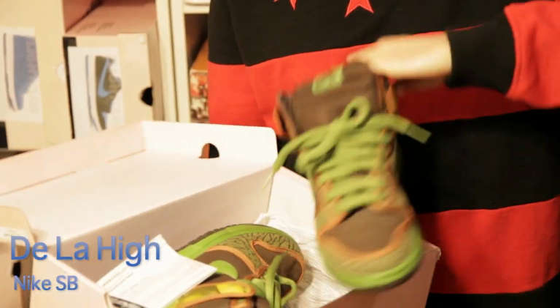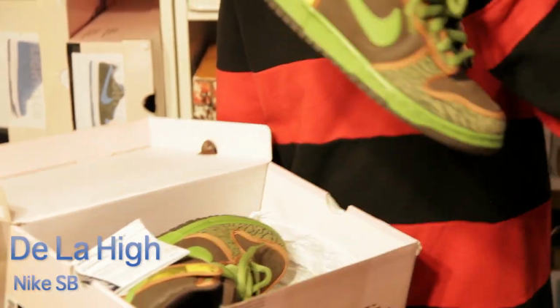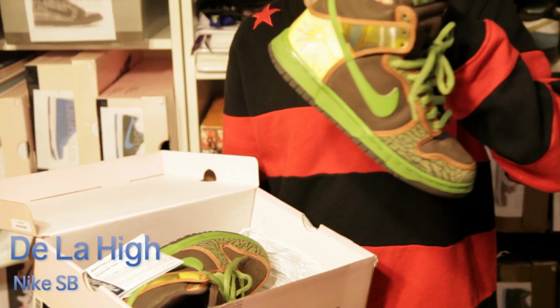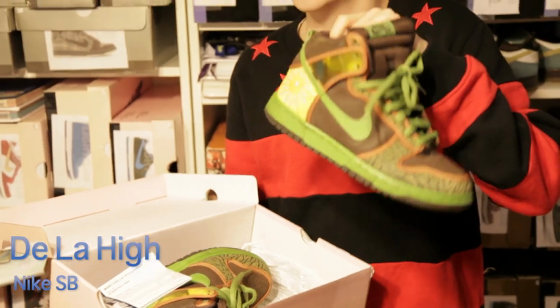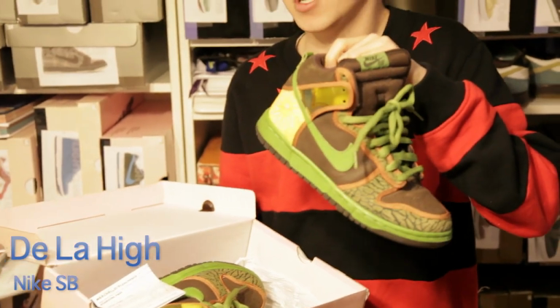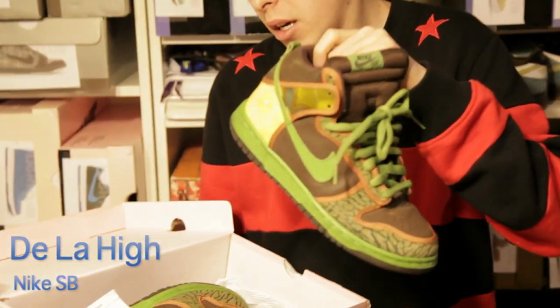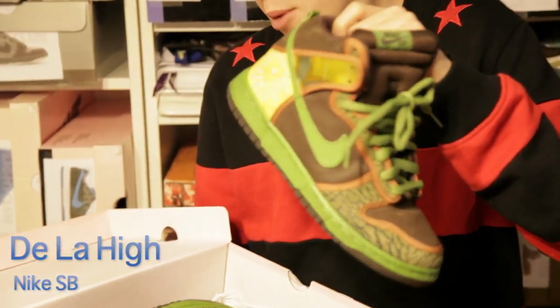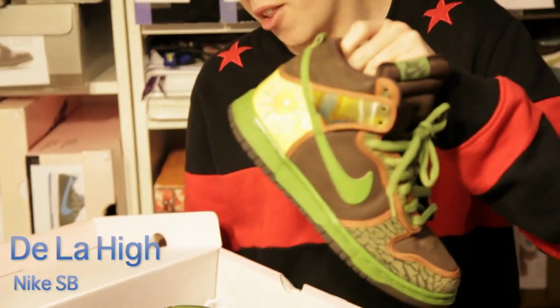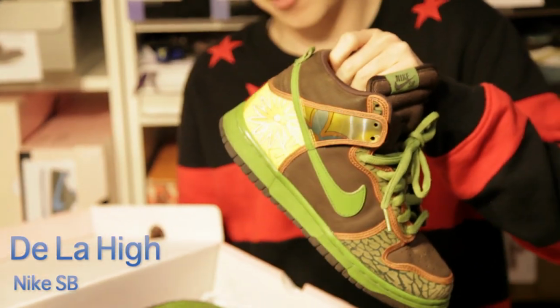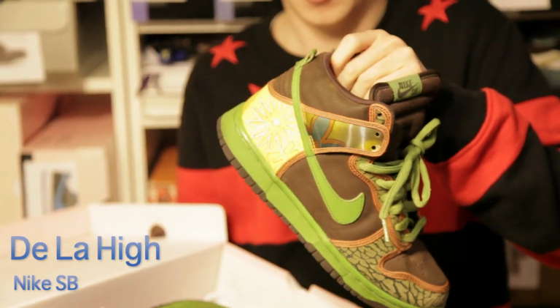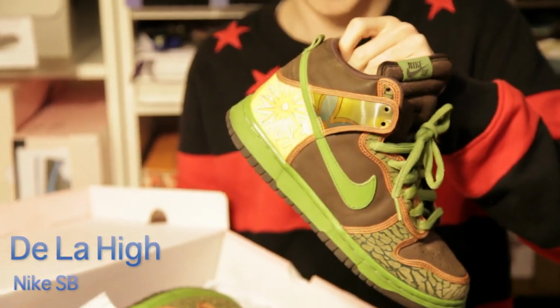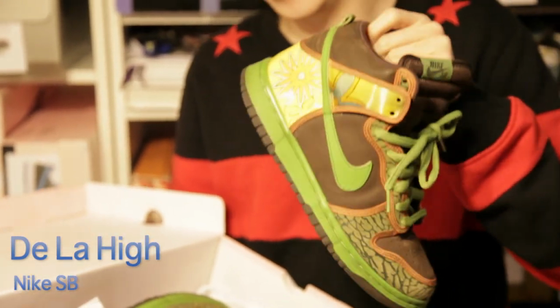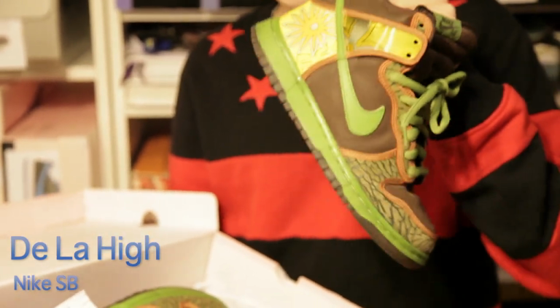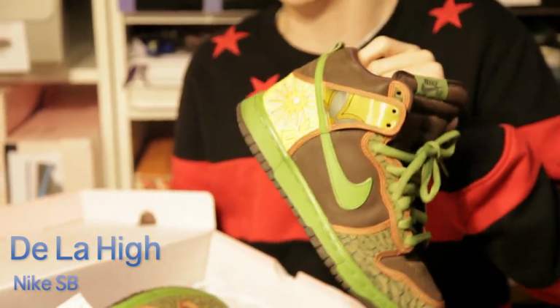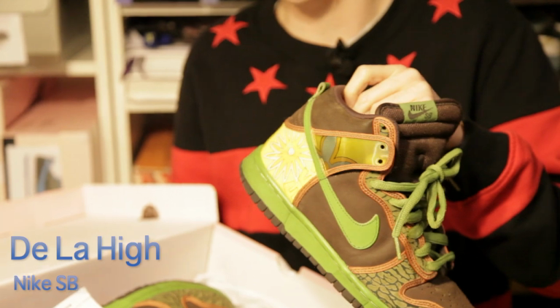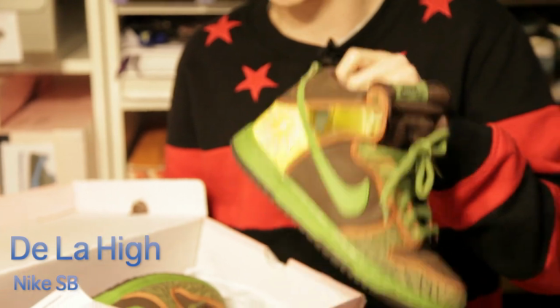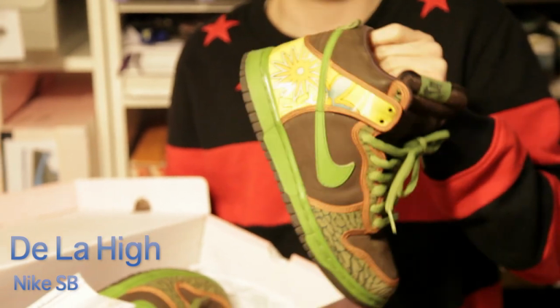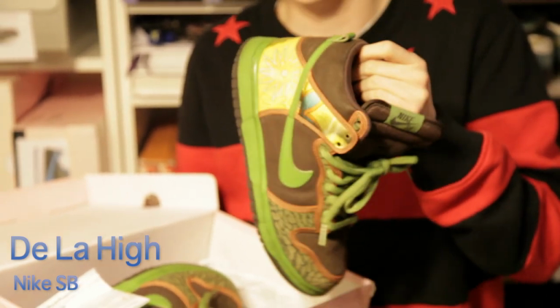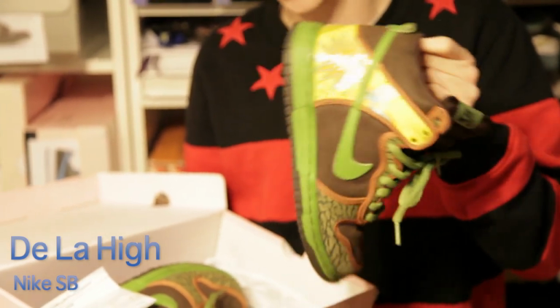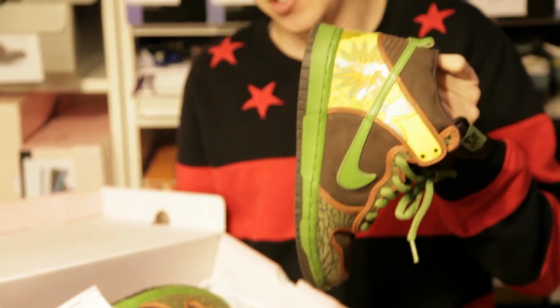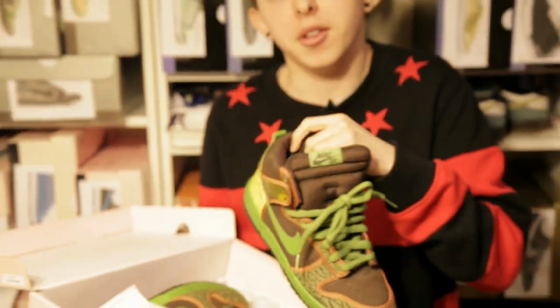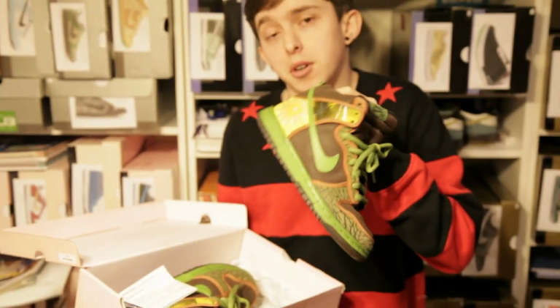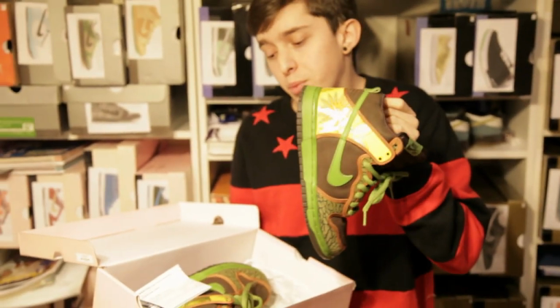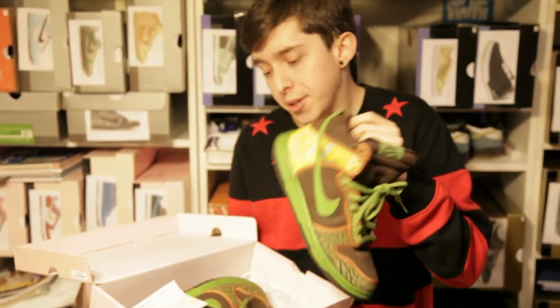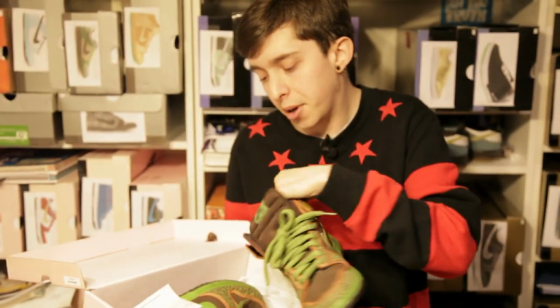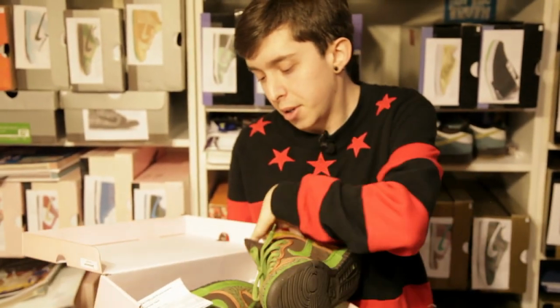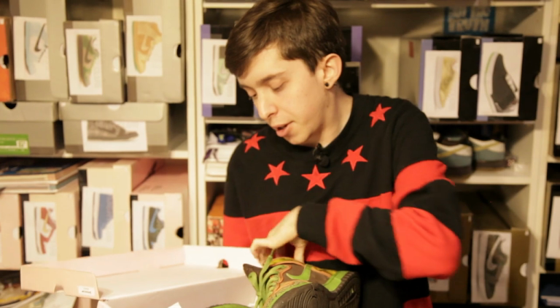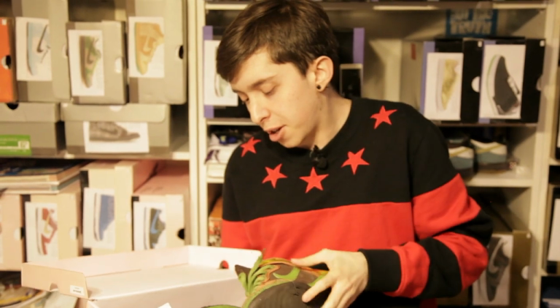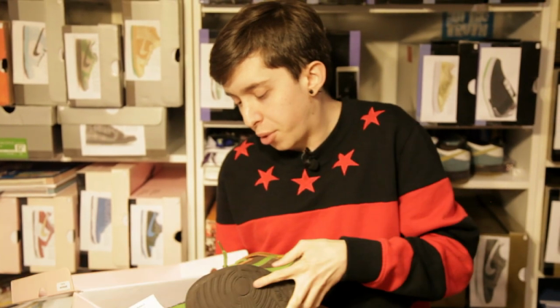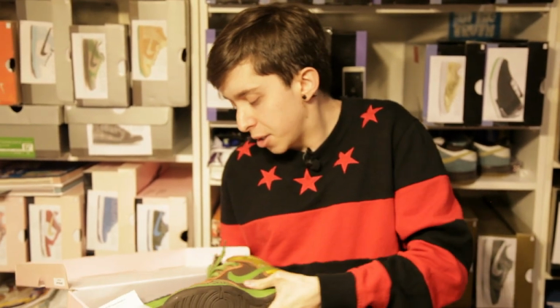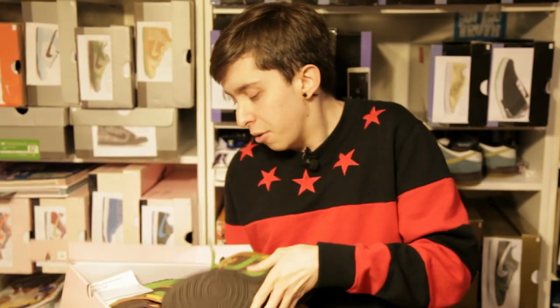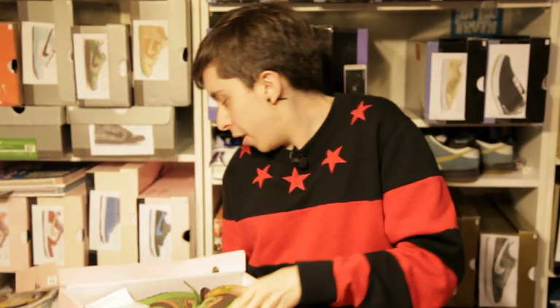I did get these around when they released. I got them online though, so I wasn't able to pick them up at a store for retail, but I paid $200 at the time — which now these things go for much more than that, so definitely a nice little come up price right there.